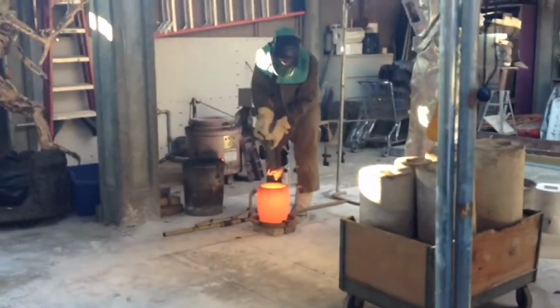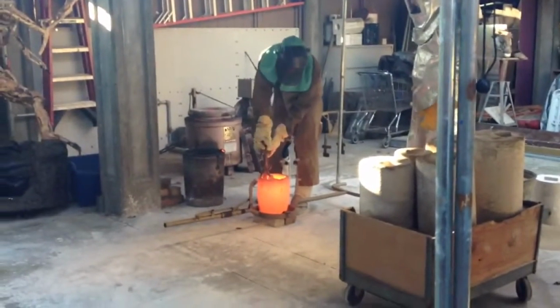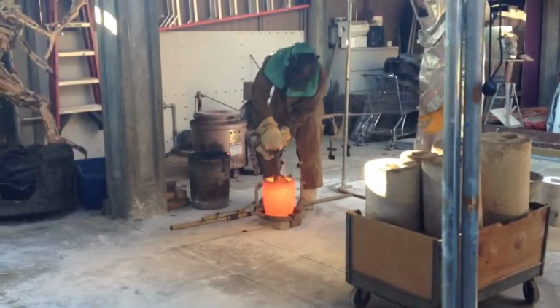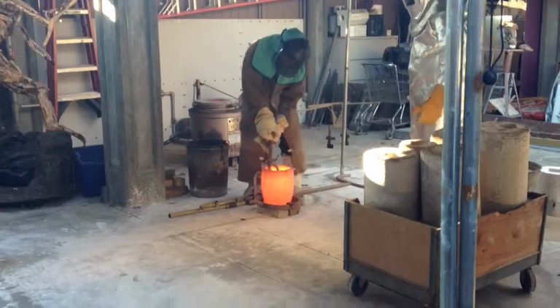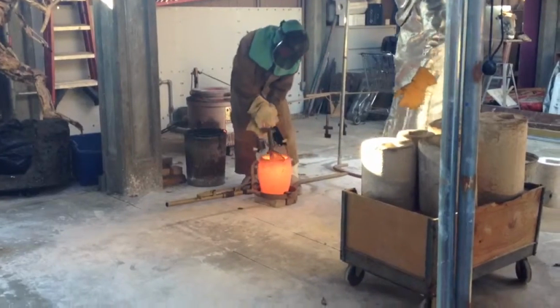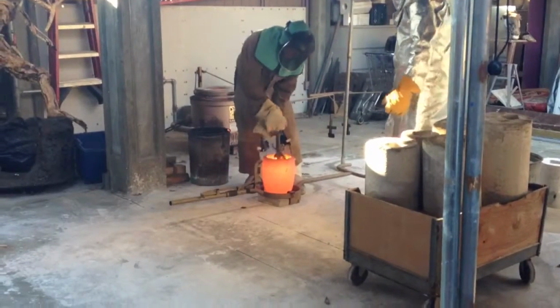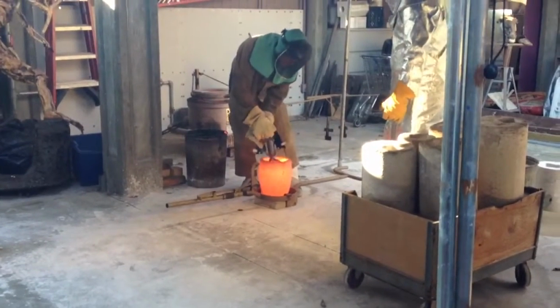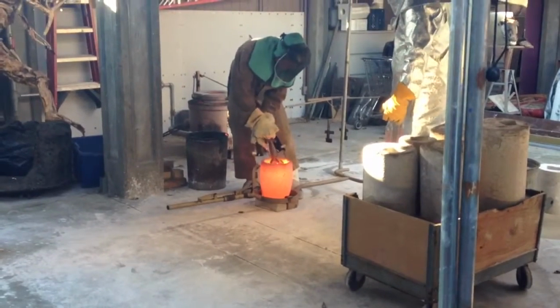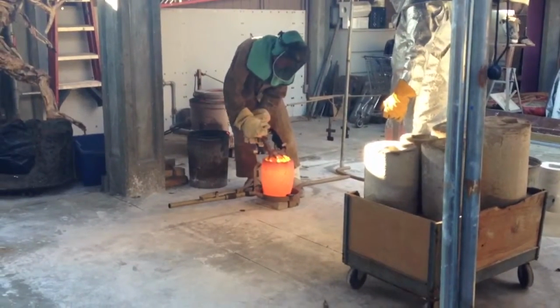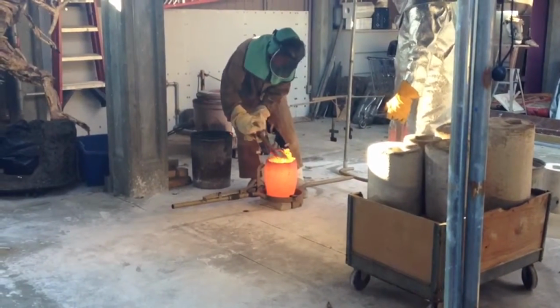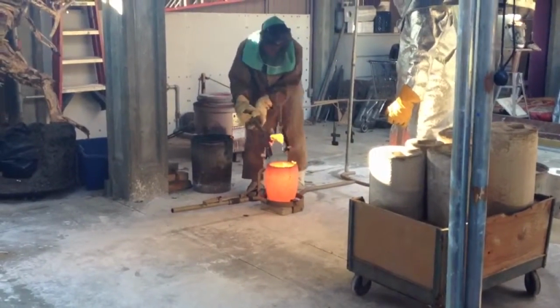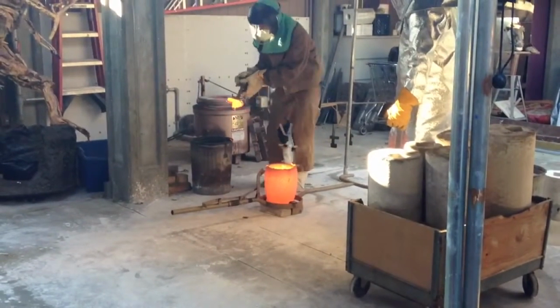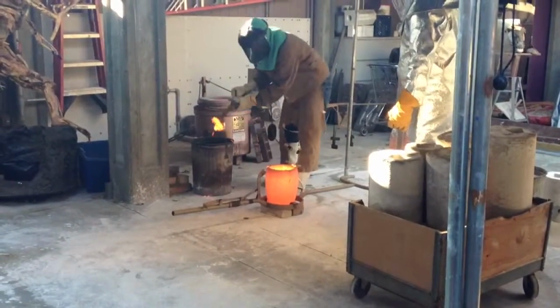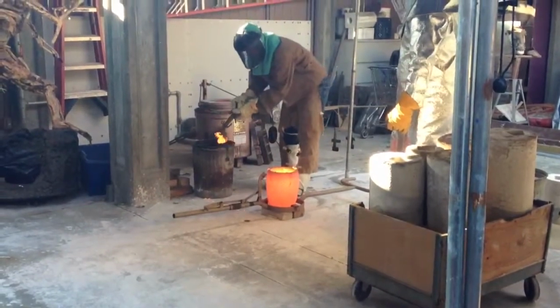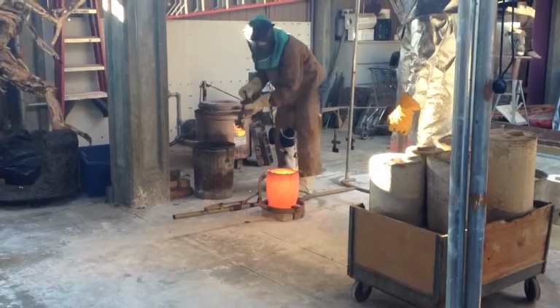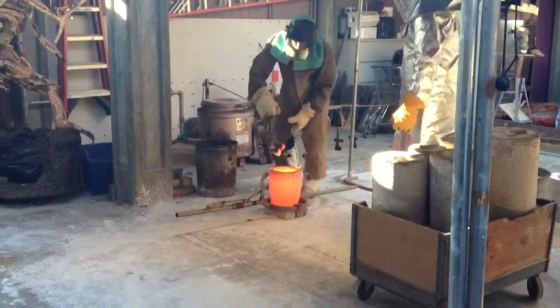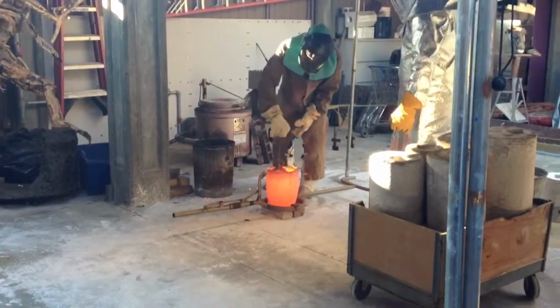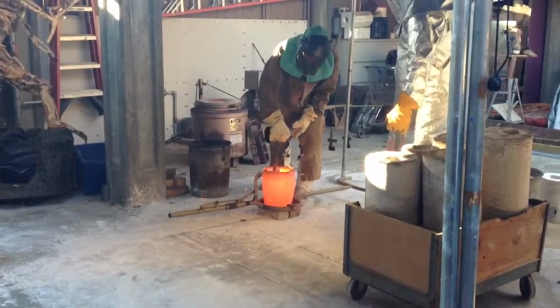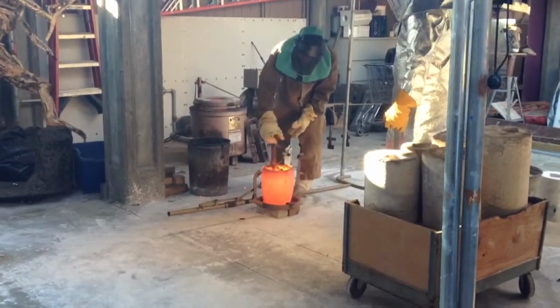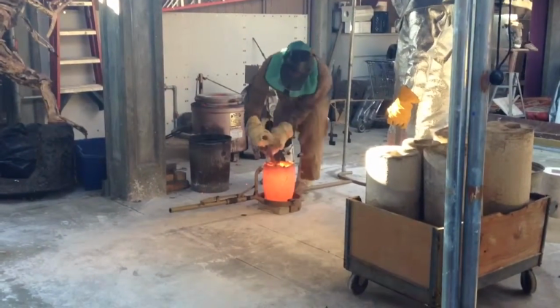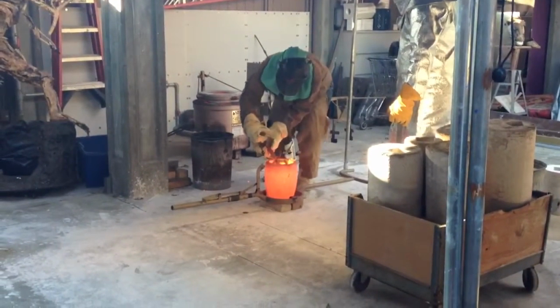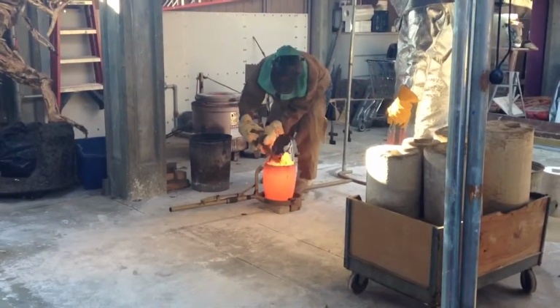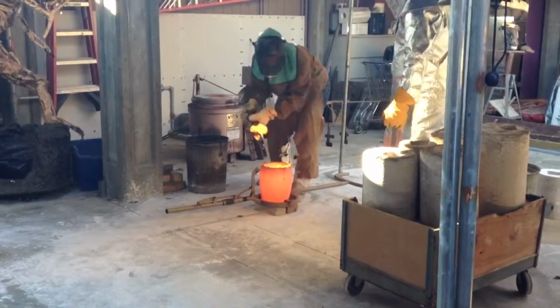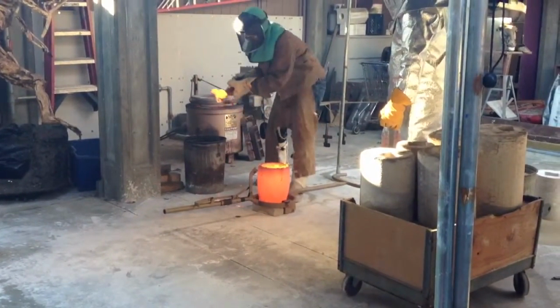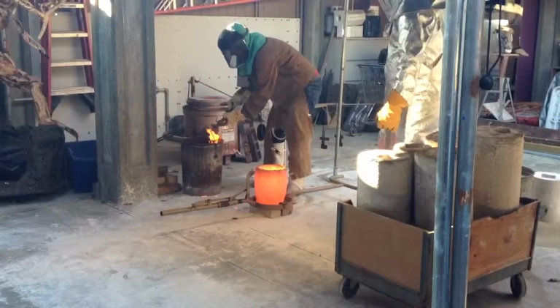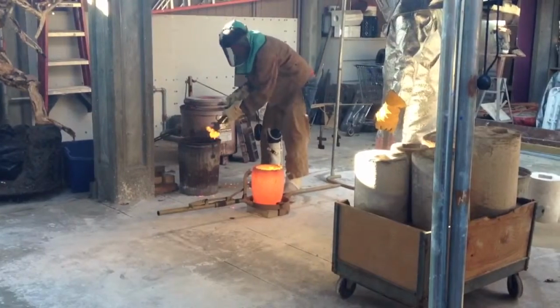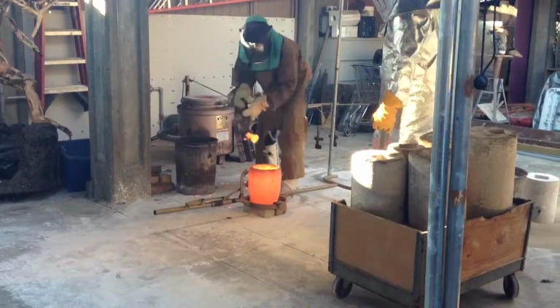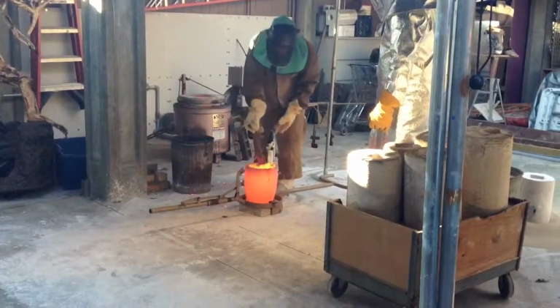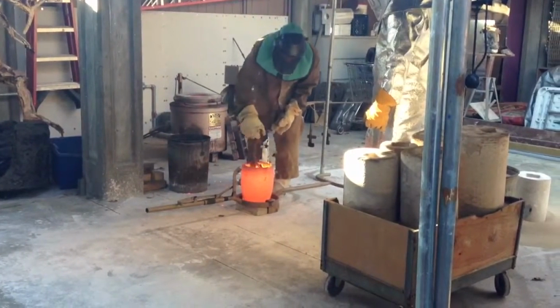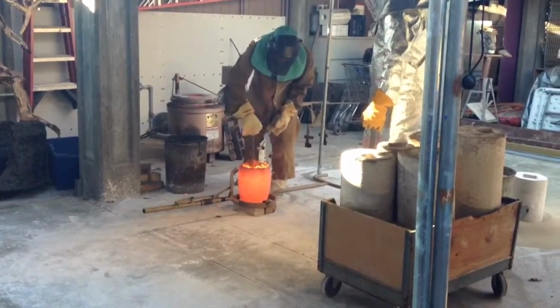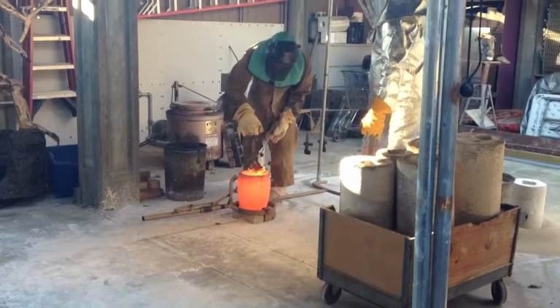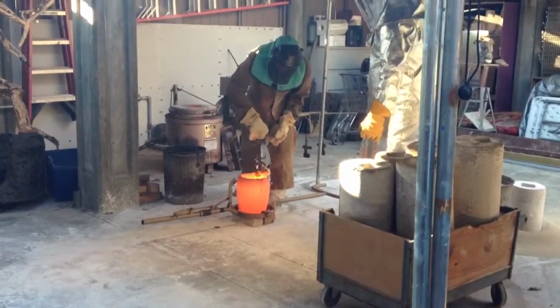Do you even have to leave it? Yeah, it's supposed to work. Woah. What is that? It's bronze. It's all liquidy too. It's just sort of something.